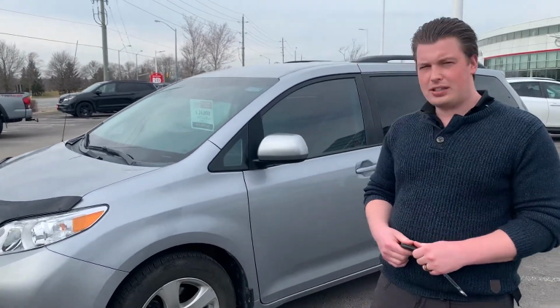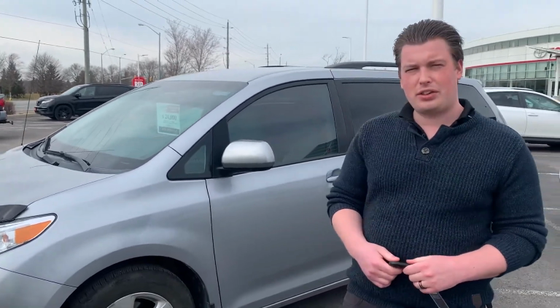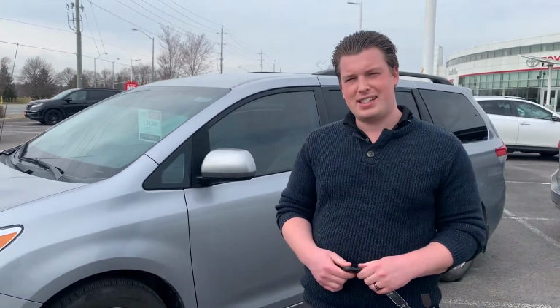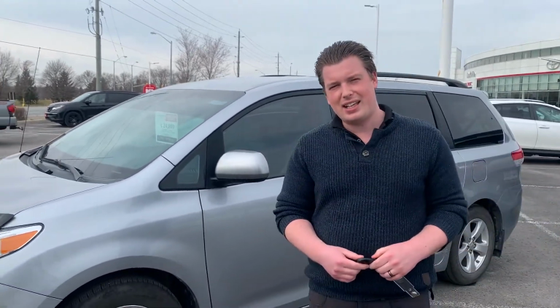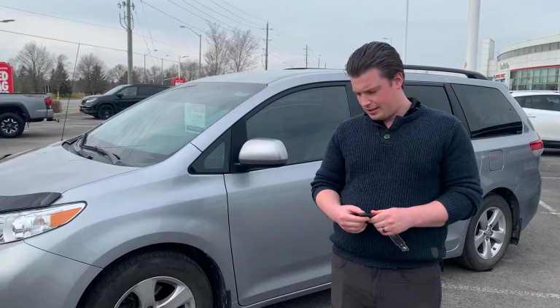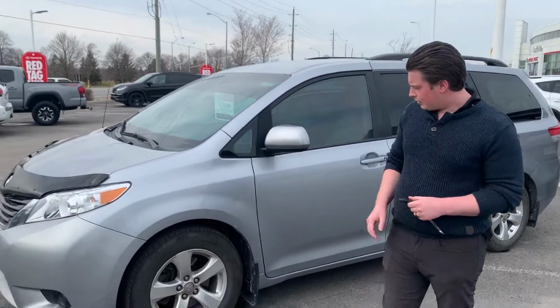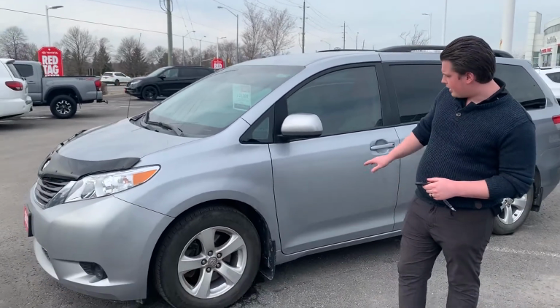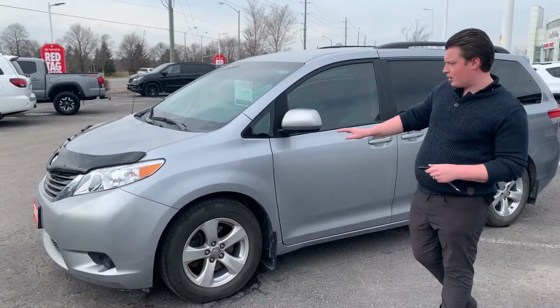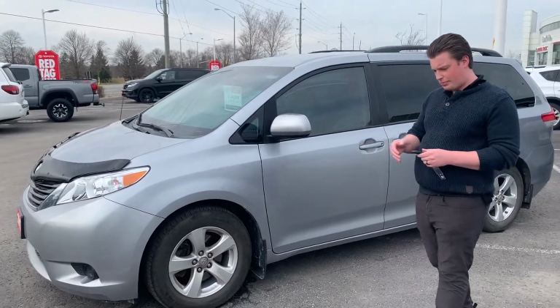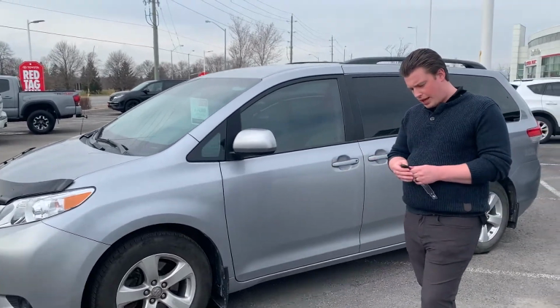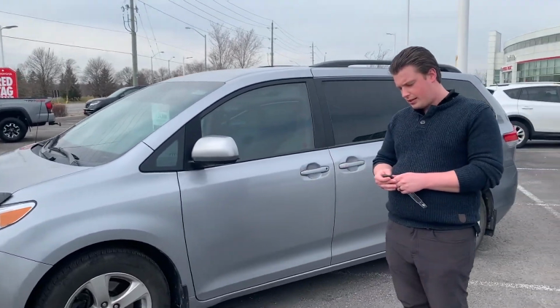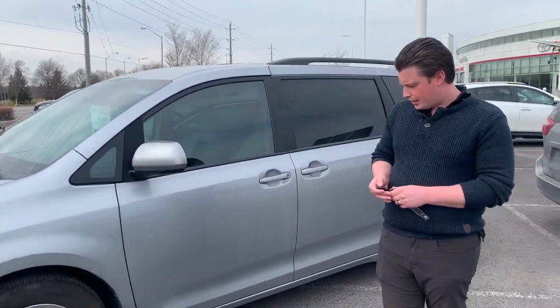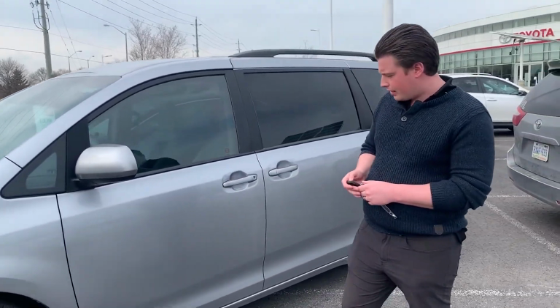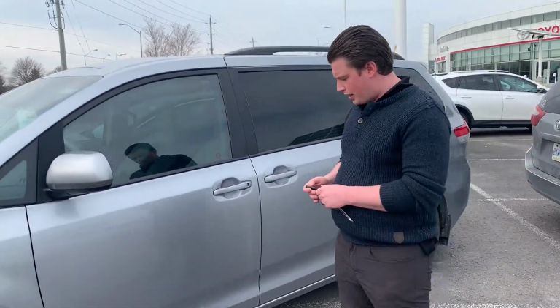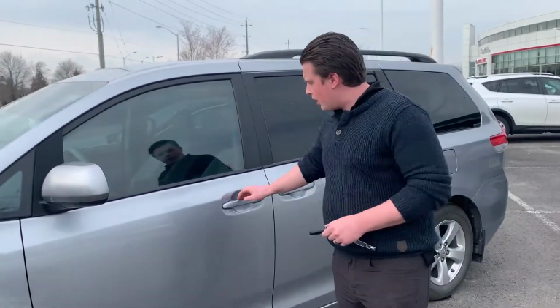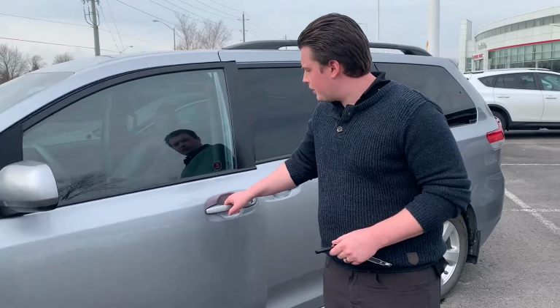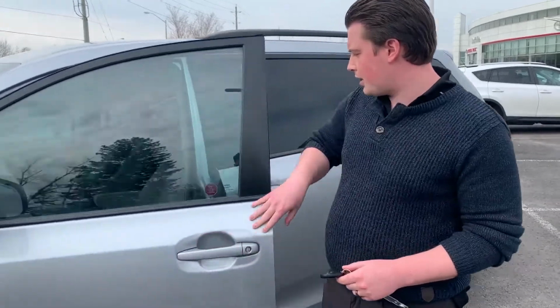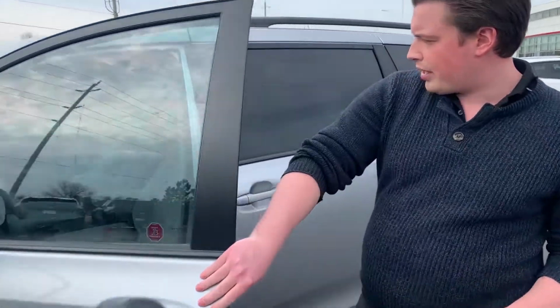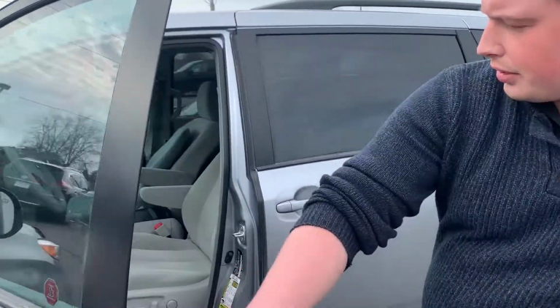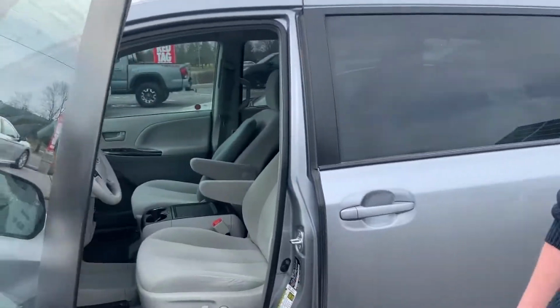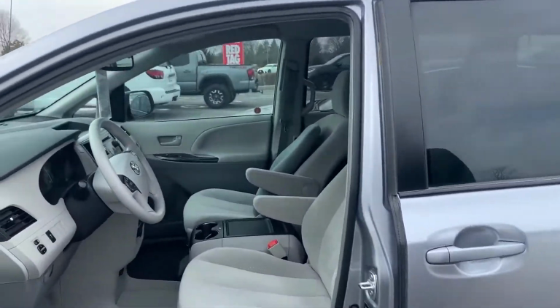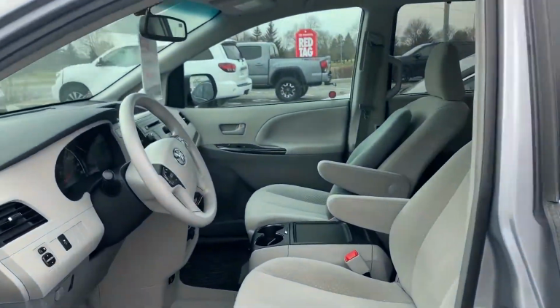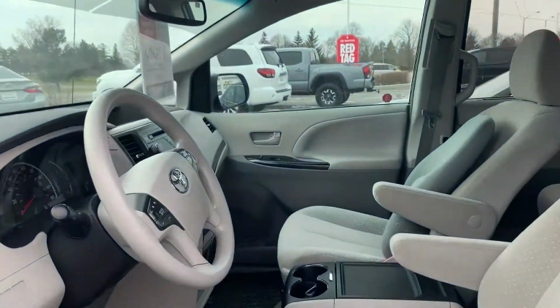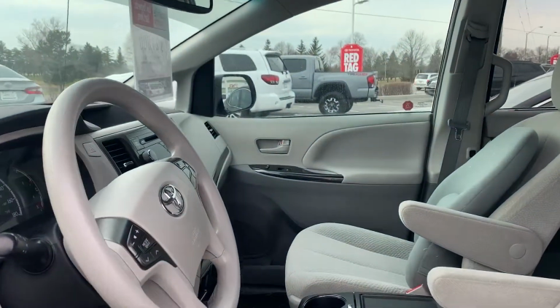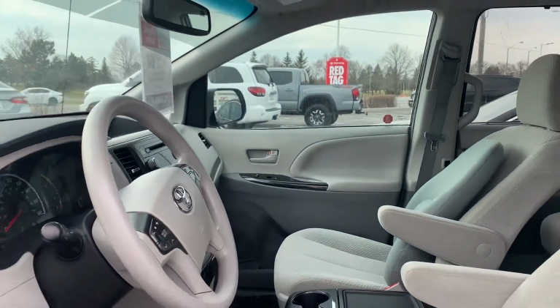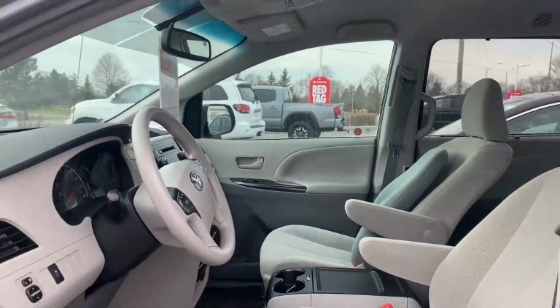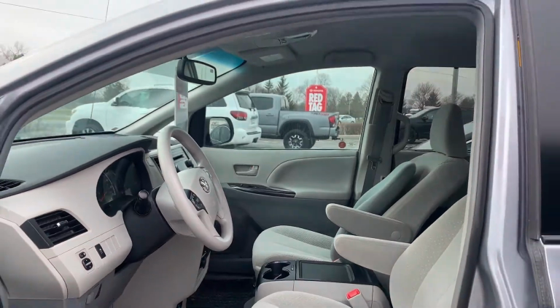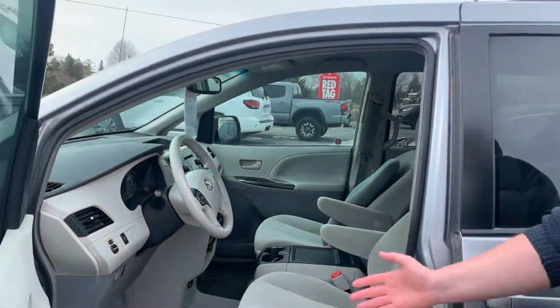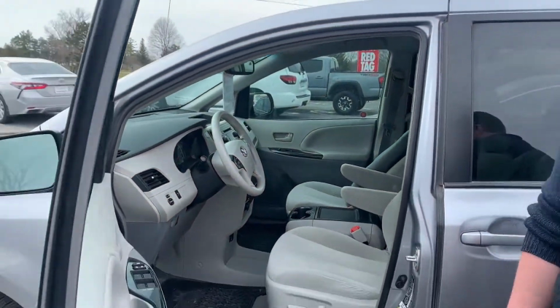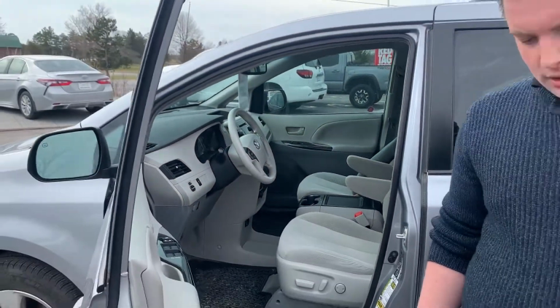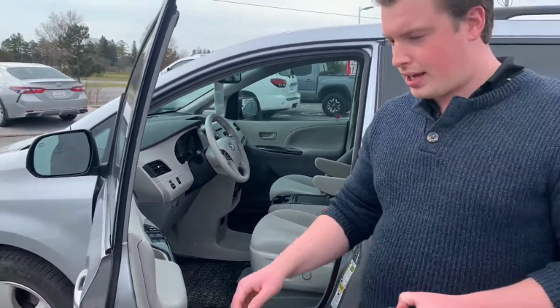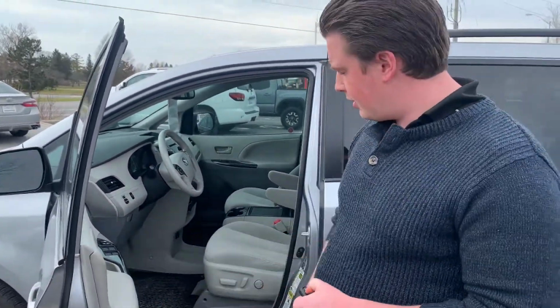It's a 2013 Sienna LE. It has a kind of silverish, bluey exterior. It does give you a gray cloth interior. This car has been extremely well looked after — for a 2013, it's in fantastic condition.